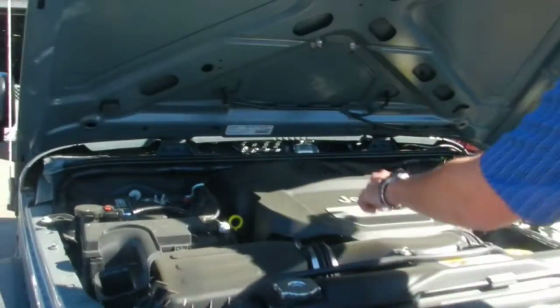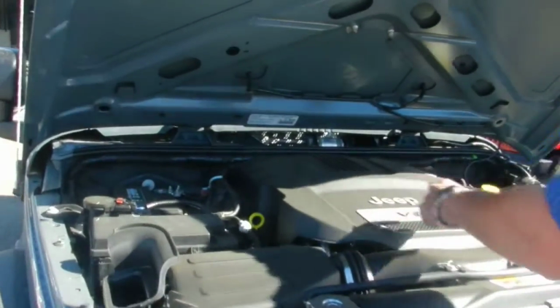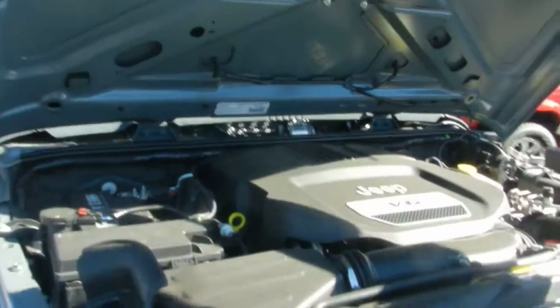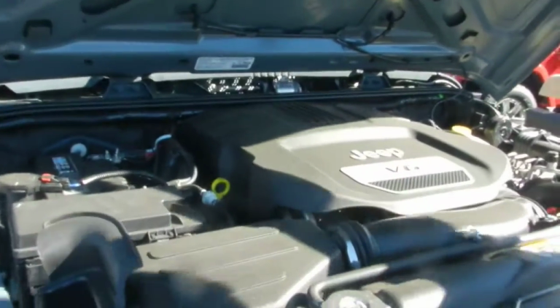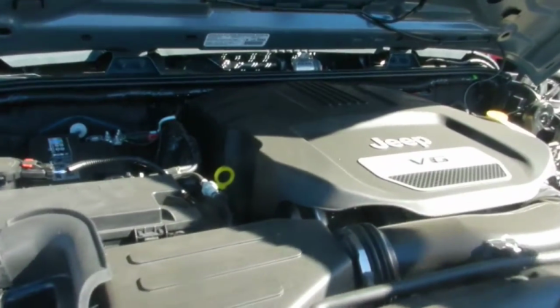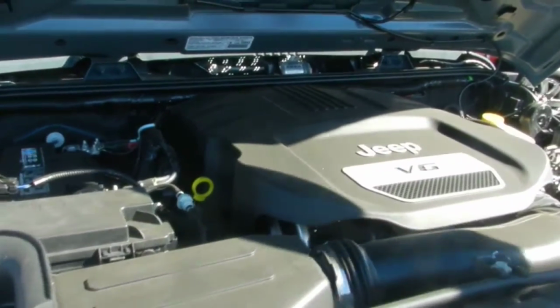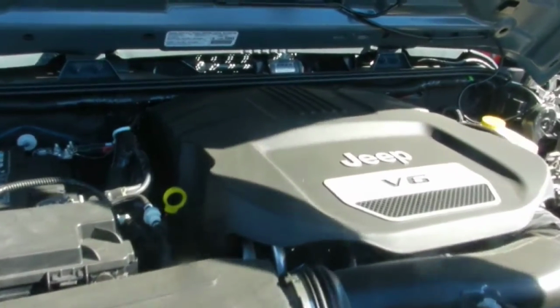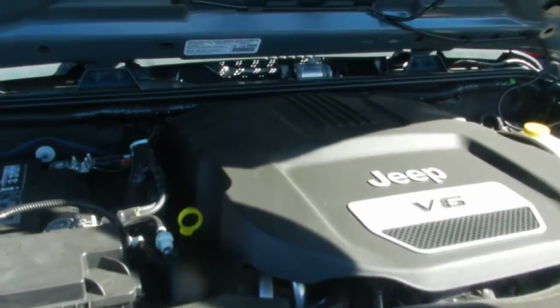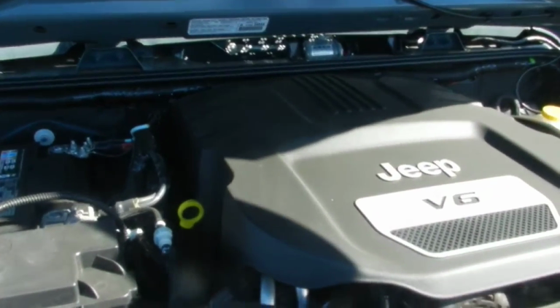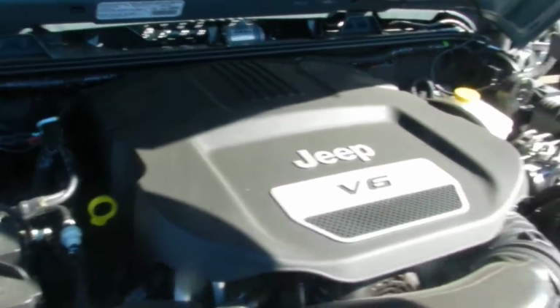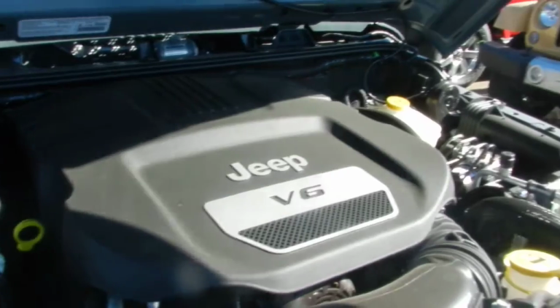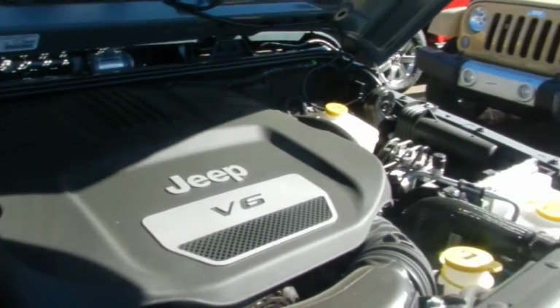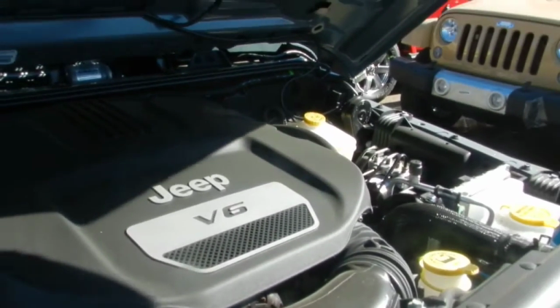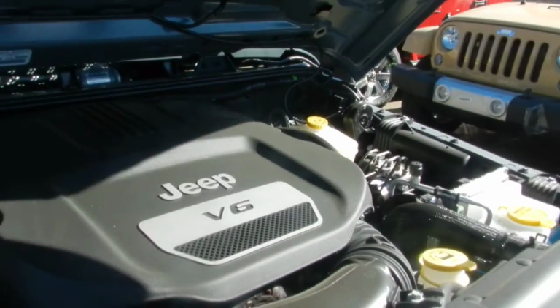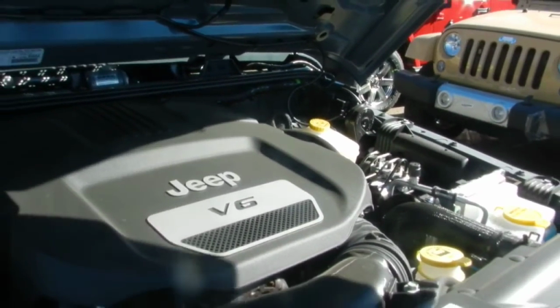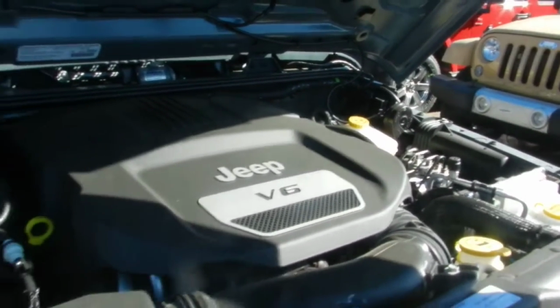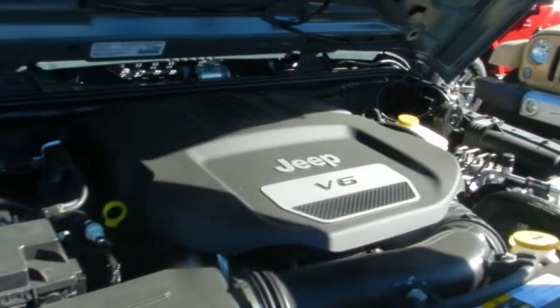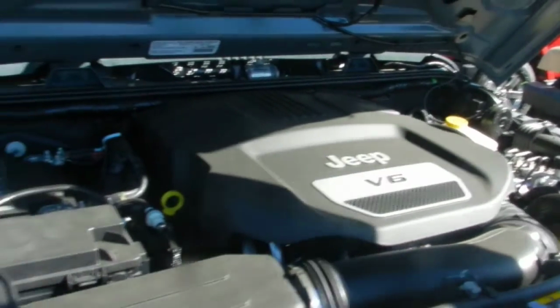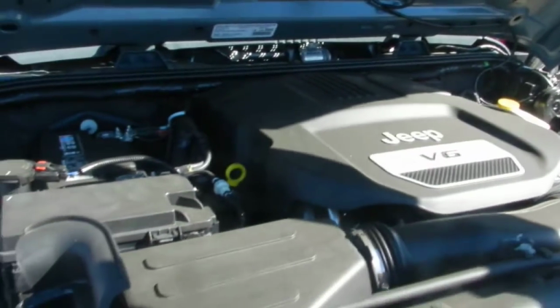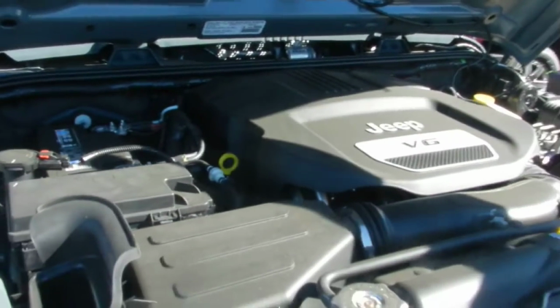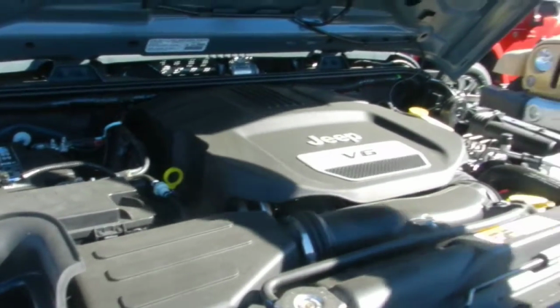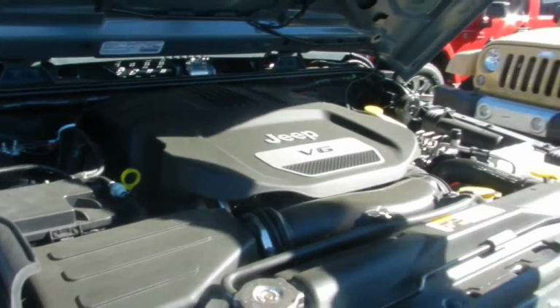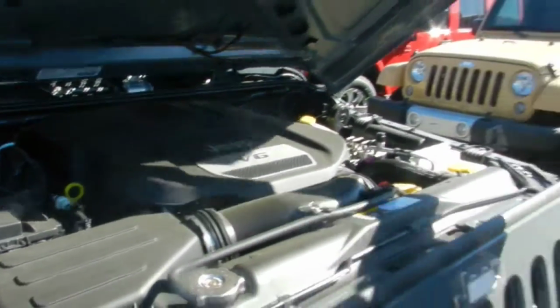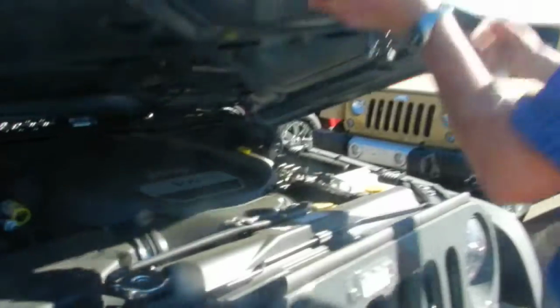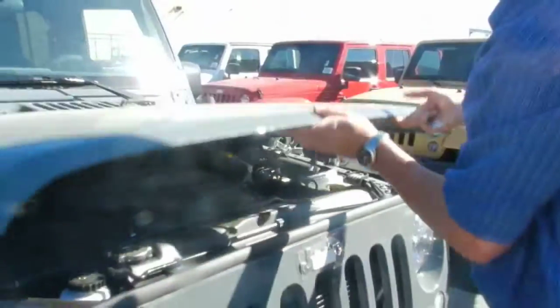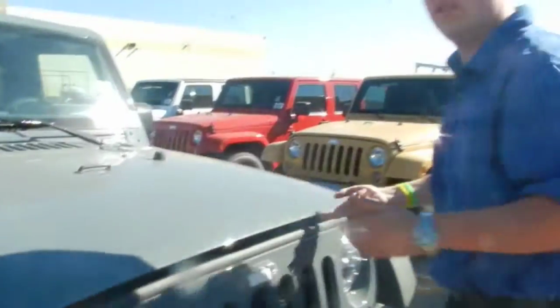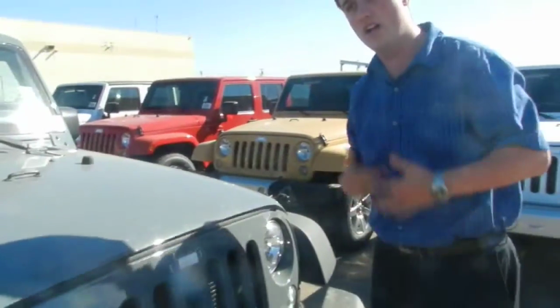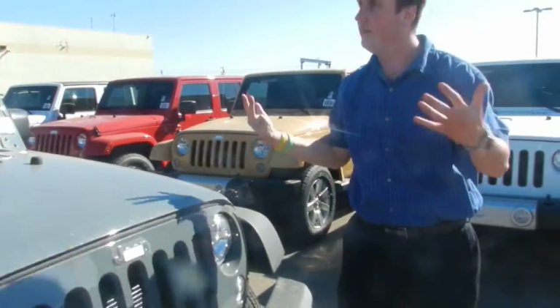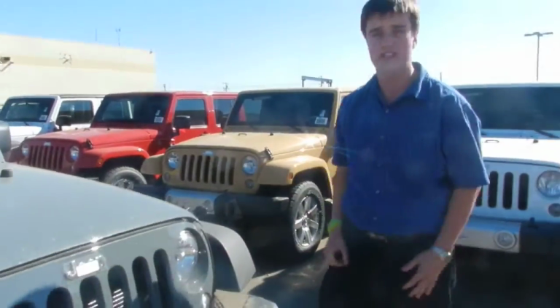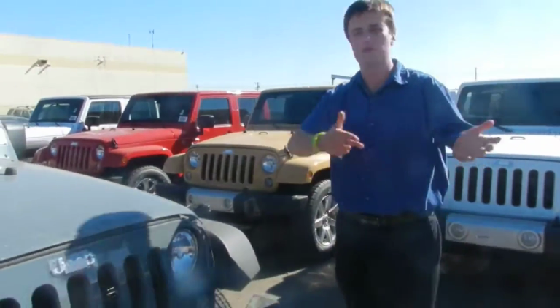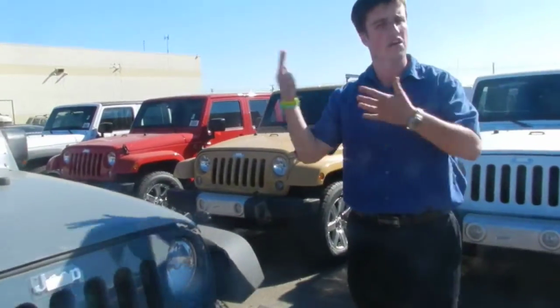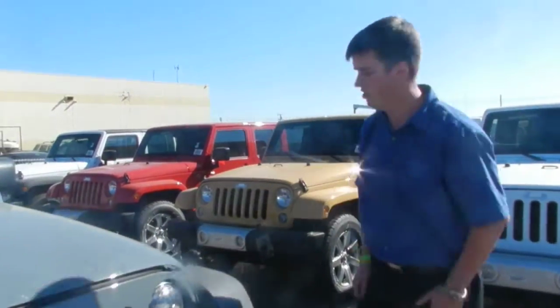Now the Jeep V6 VVT Pentastar engine — it's 285 horsepower, 270 foot-pounds of torque, great fuel efficiency and very reliable. We use it in most of our vehicles, from our smallest cars to our trucks.